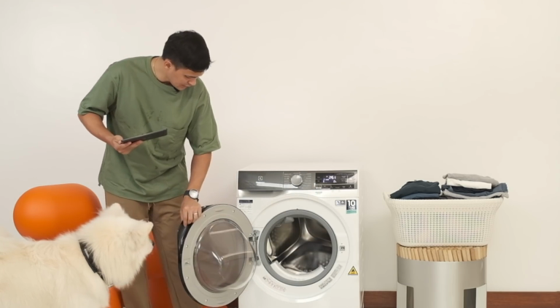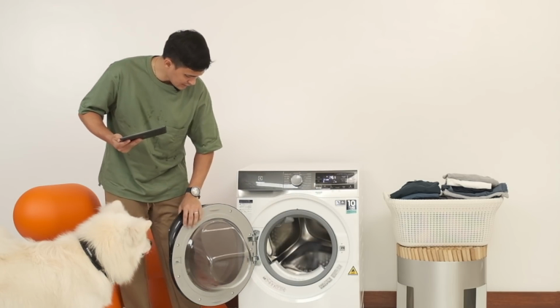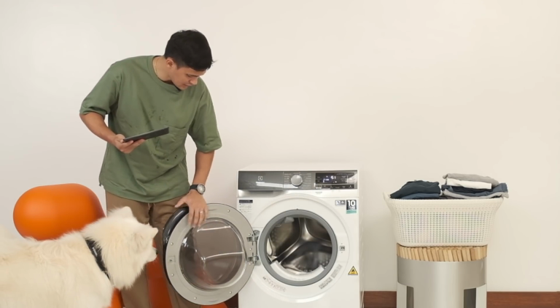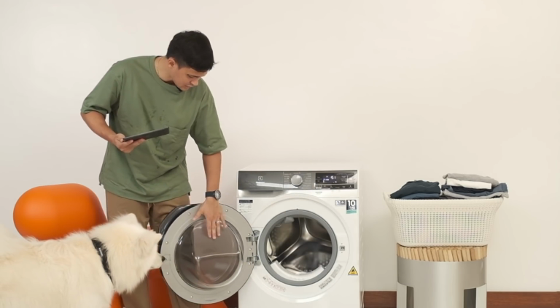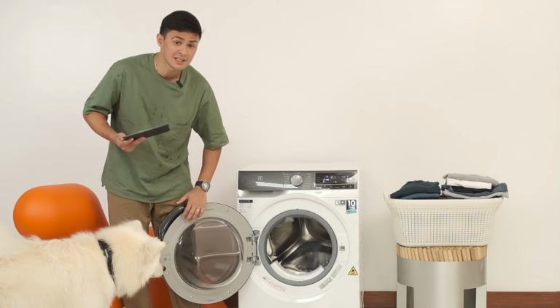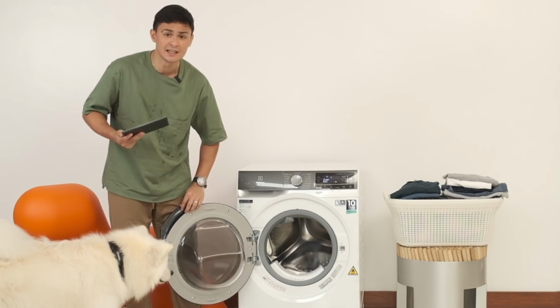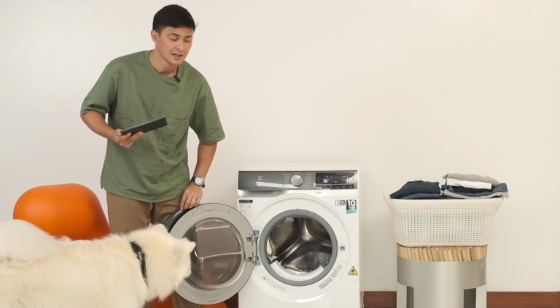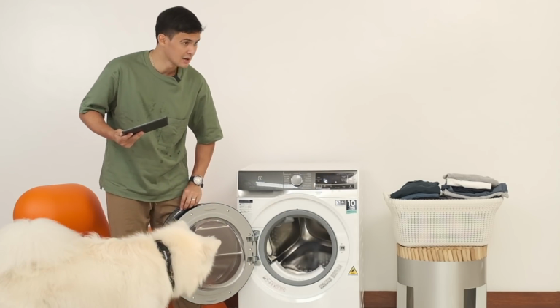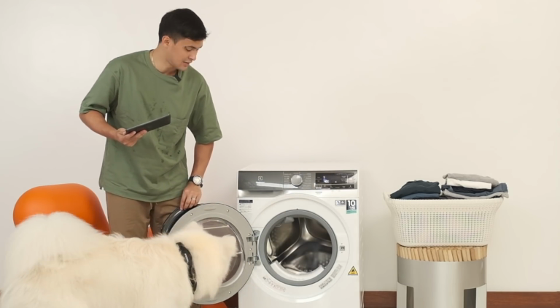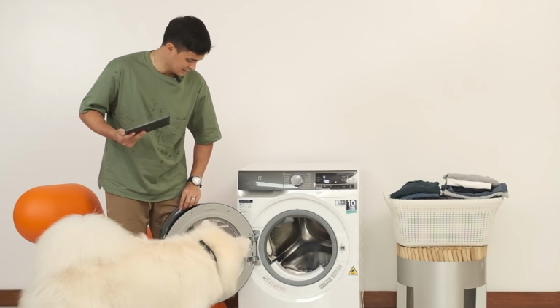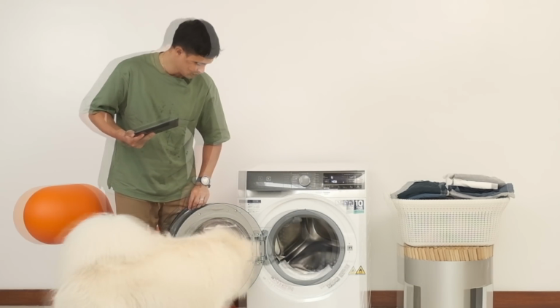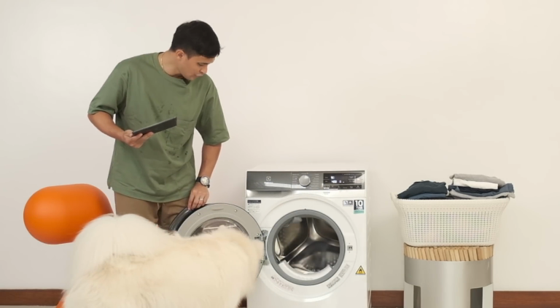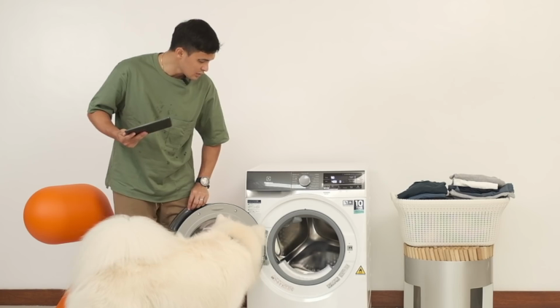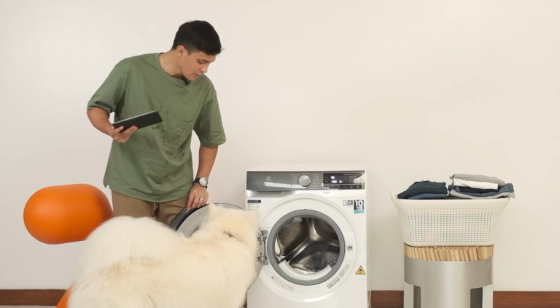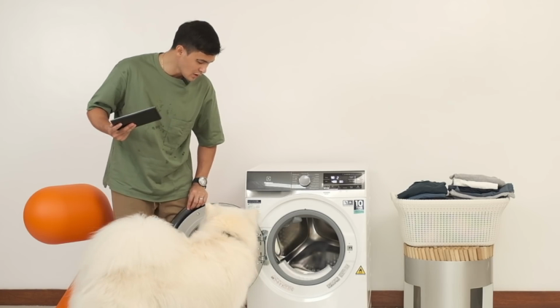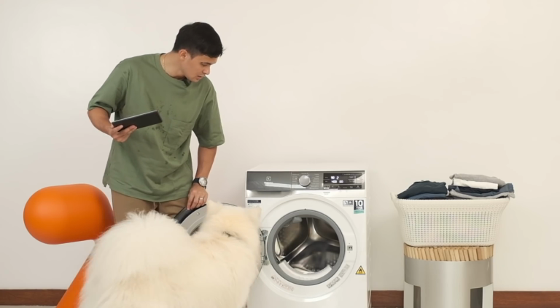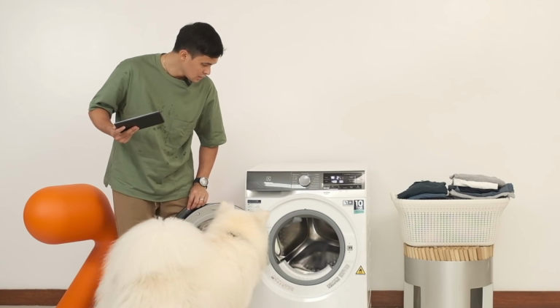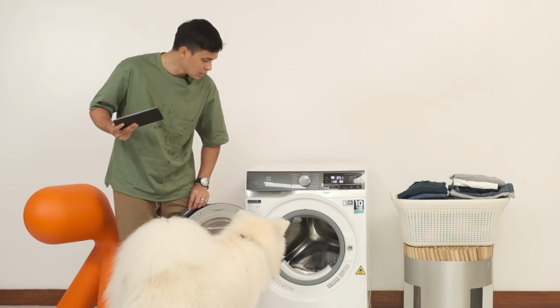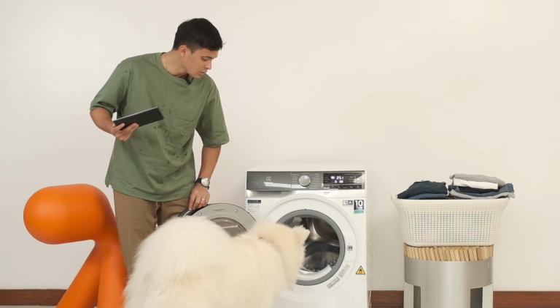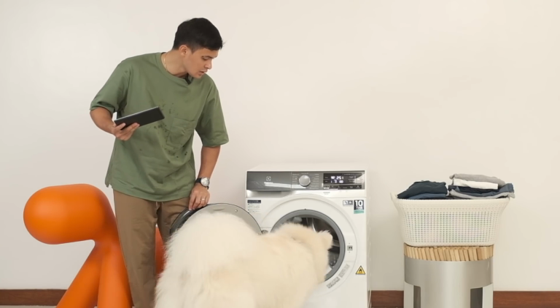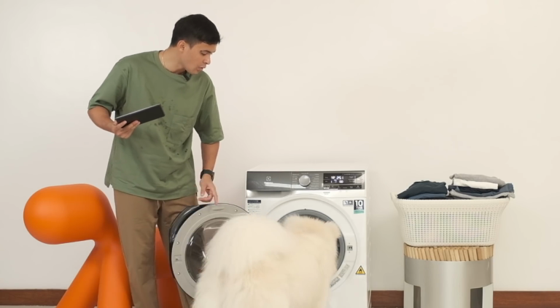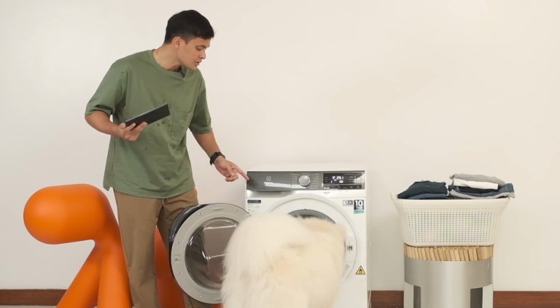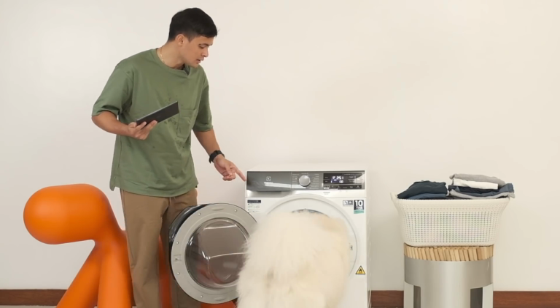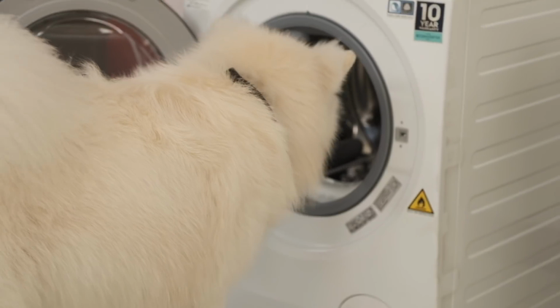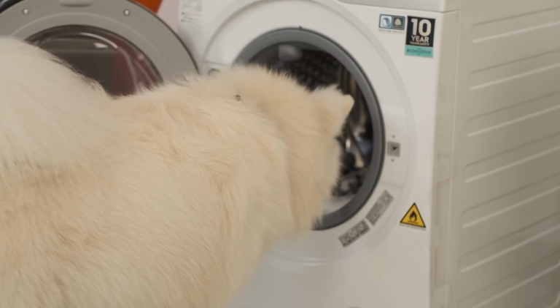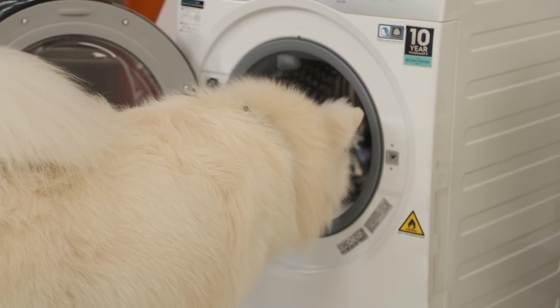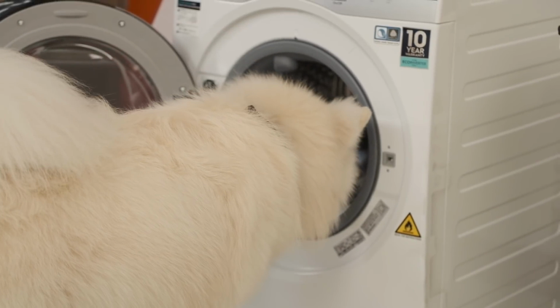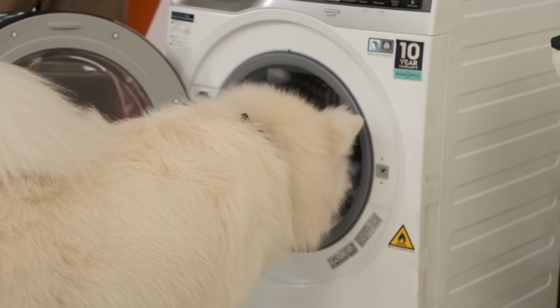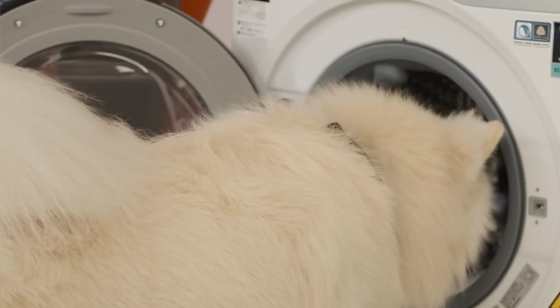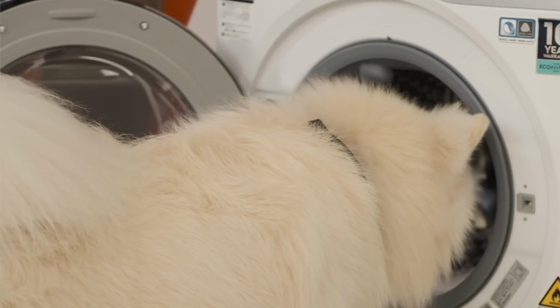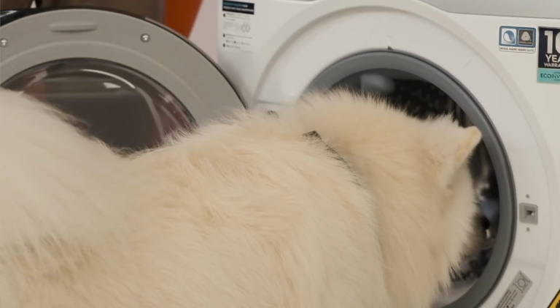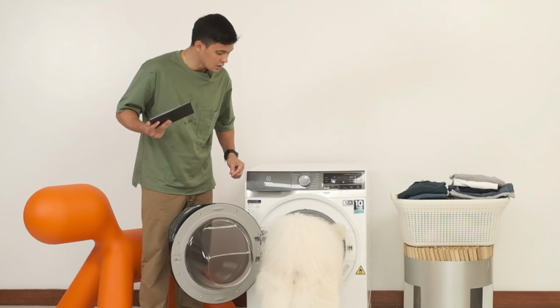It is extra sleek, look at that! Oprah, you wanna go inside? You can't fit inside!